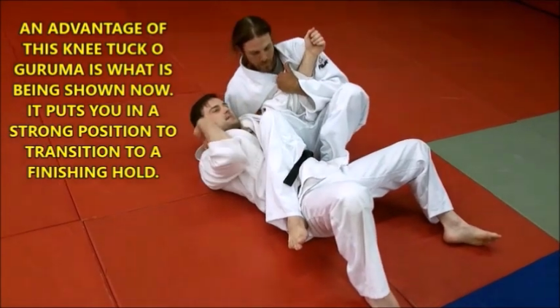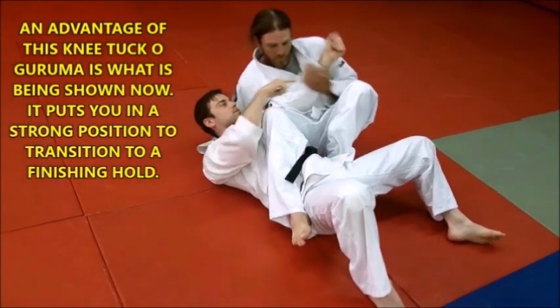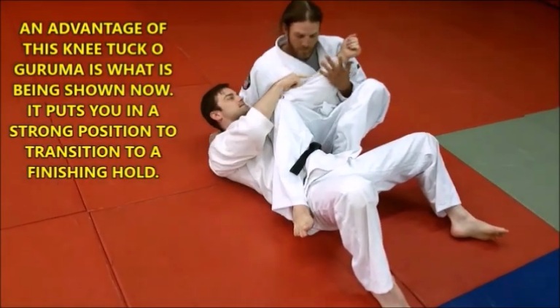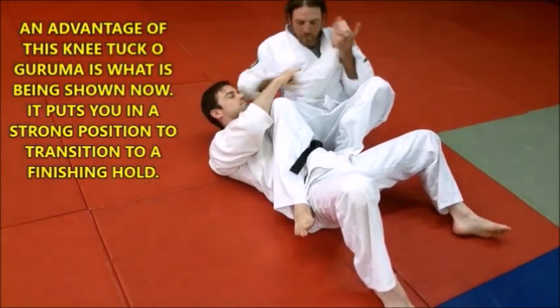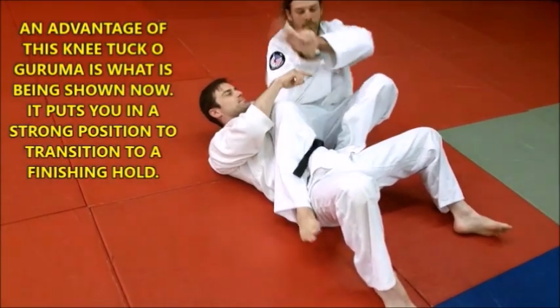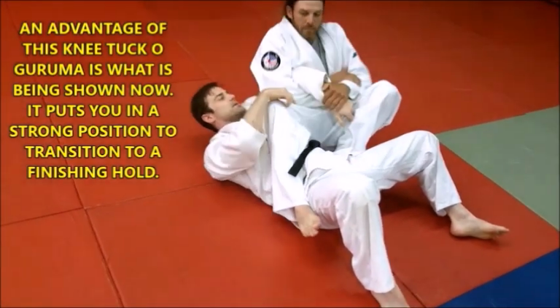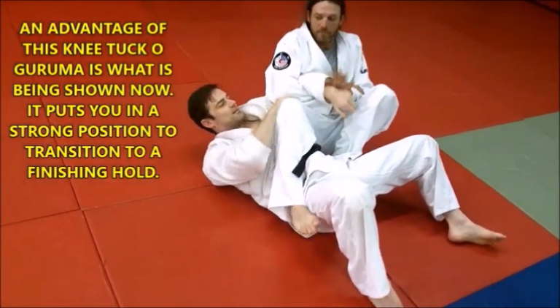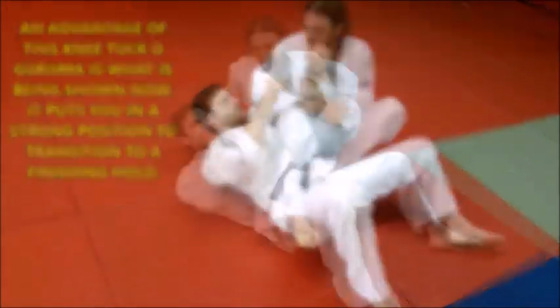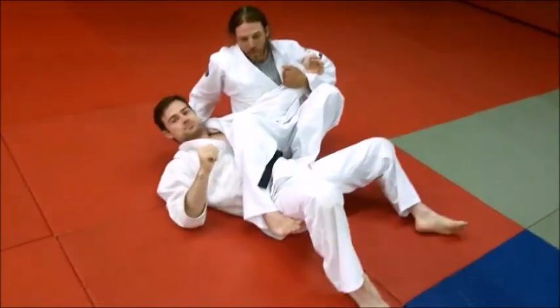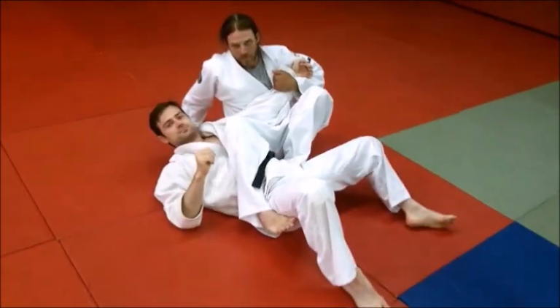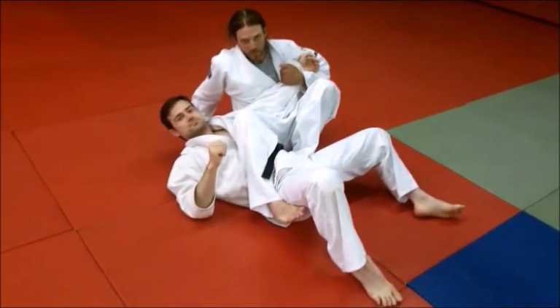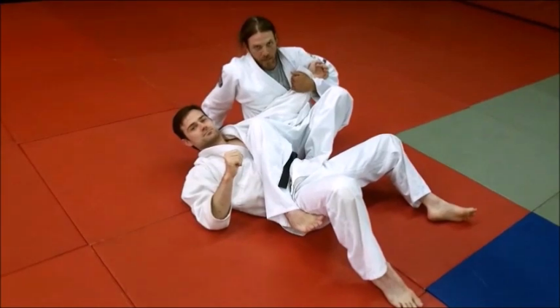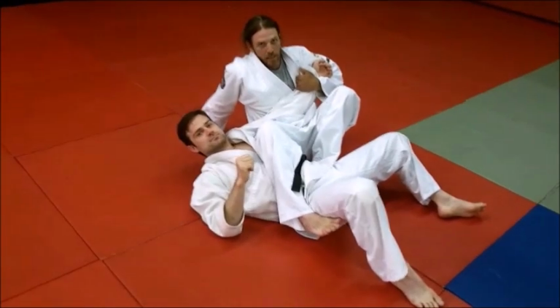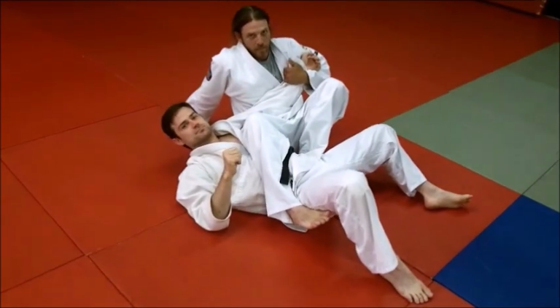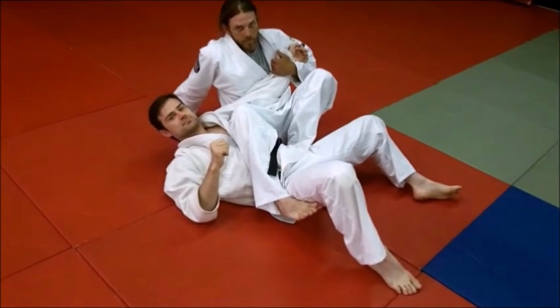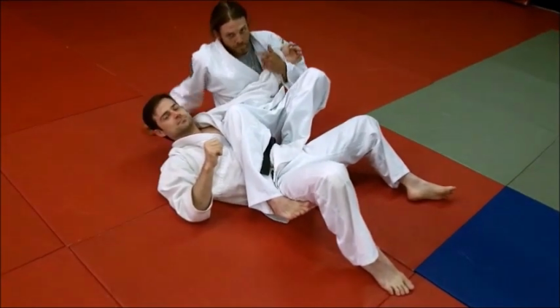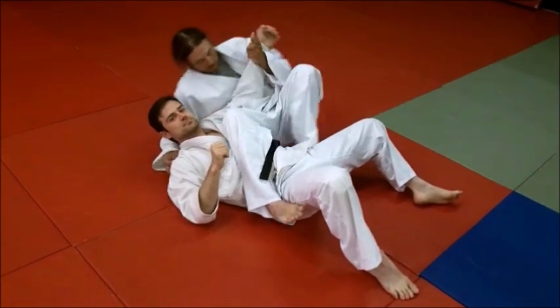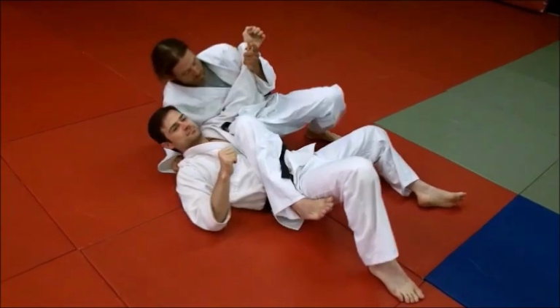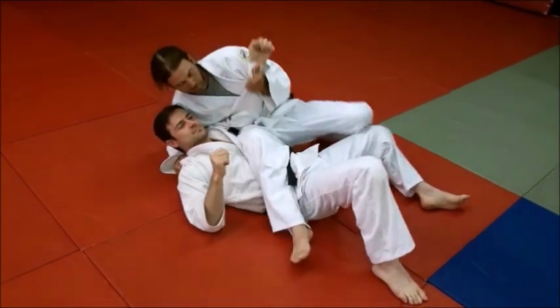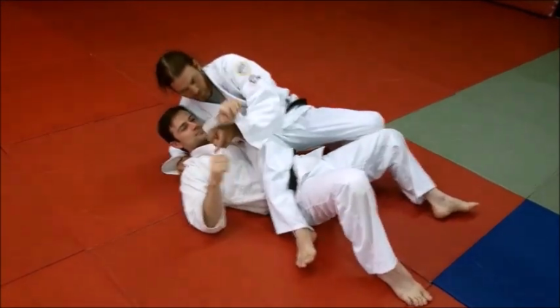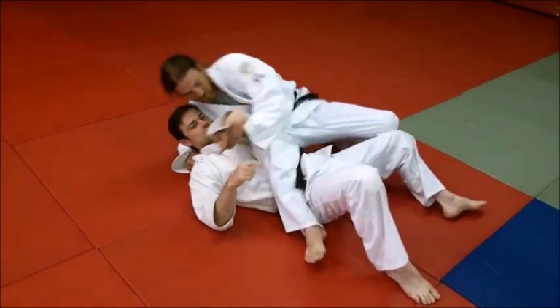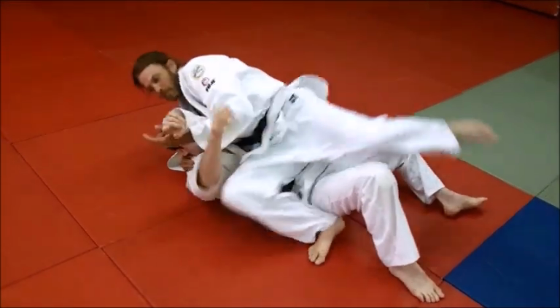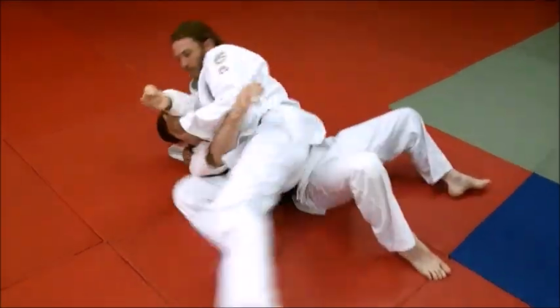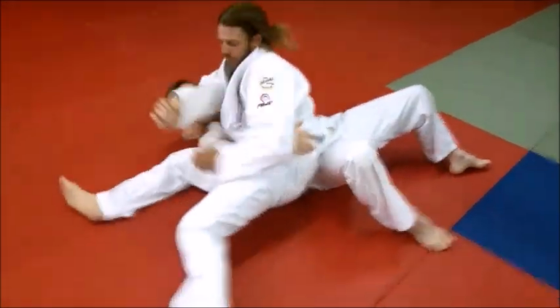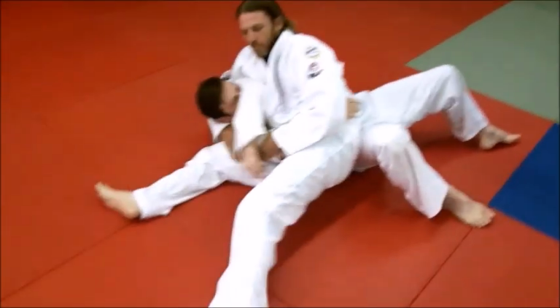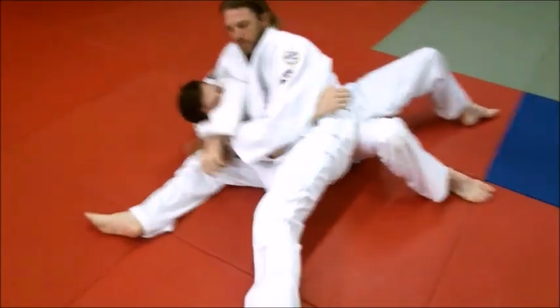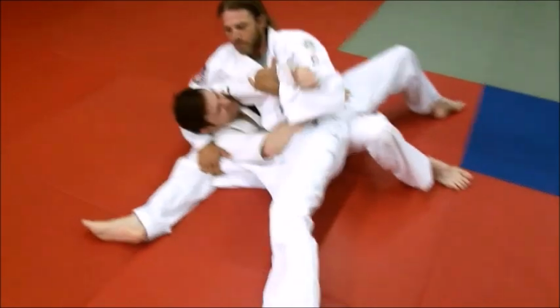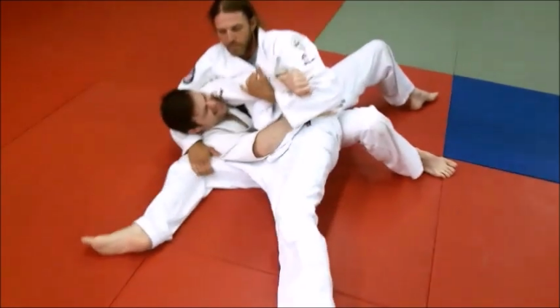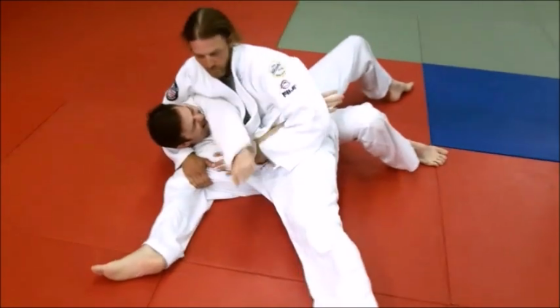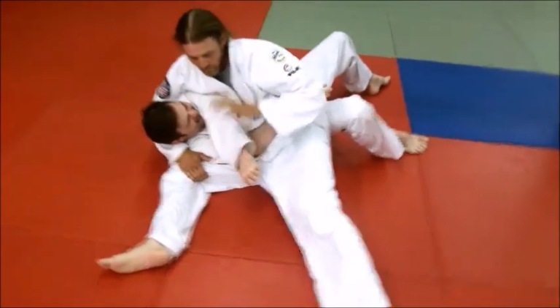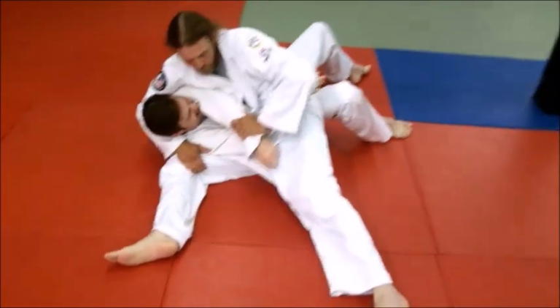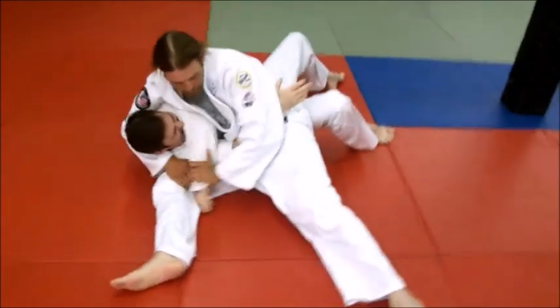He keeps a hold of this. Because of the momentum of the throw, it lends you right to pop over into a pinning situation — you can finish him there.